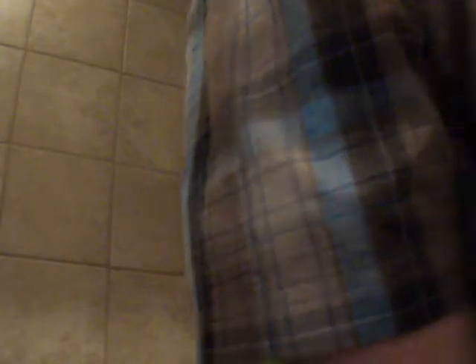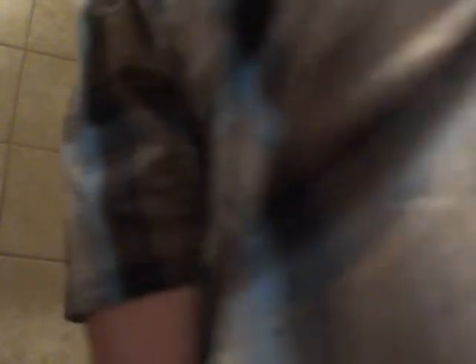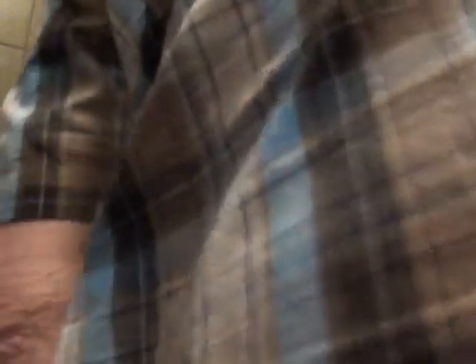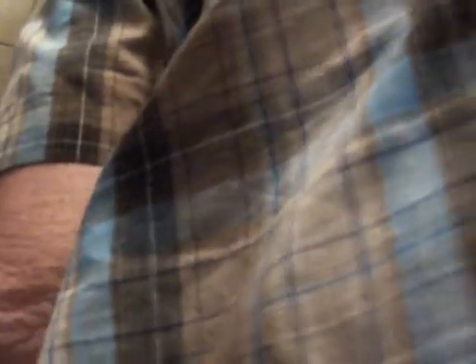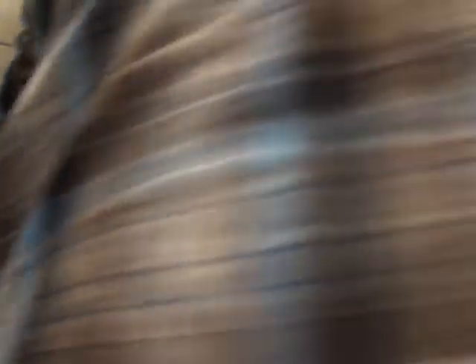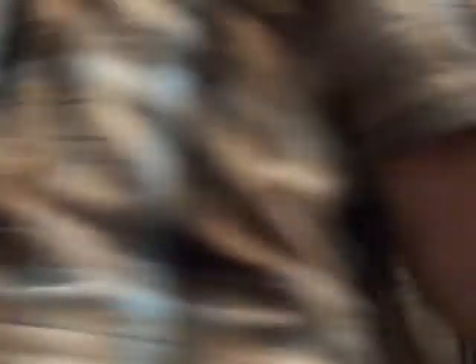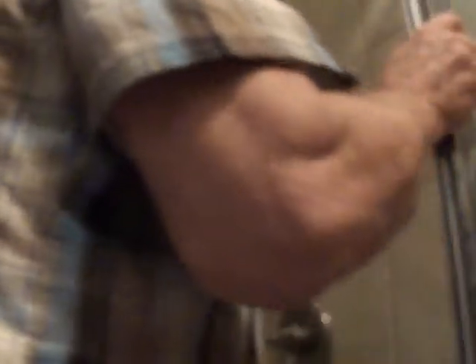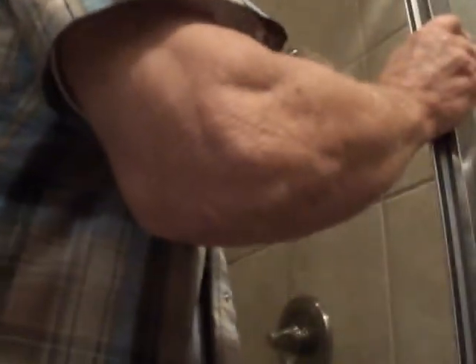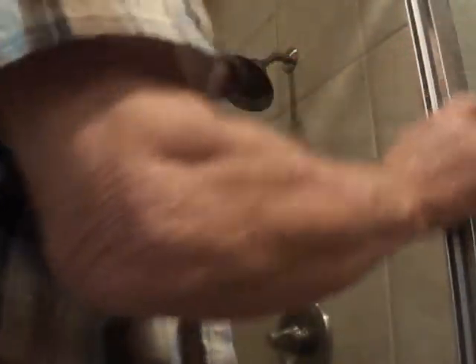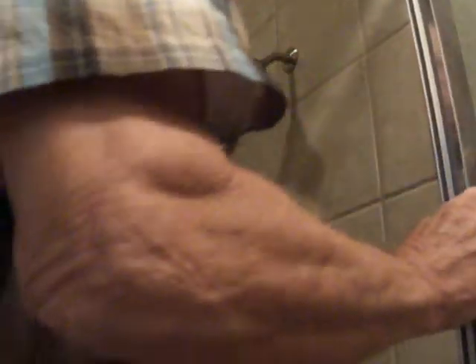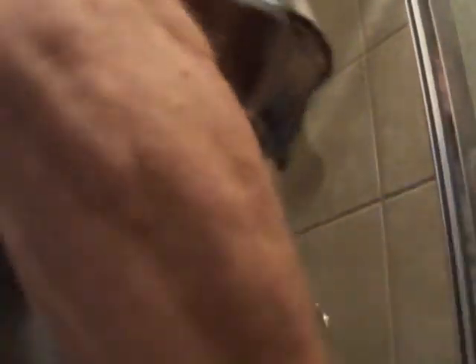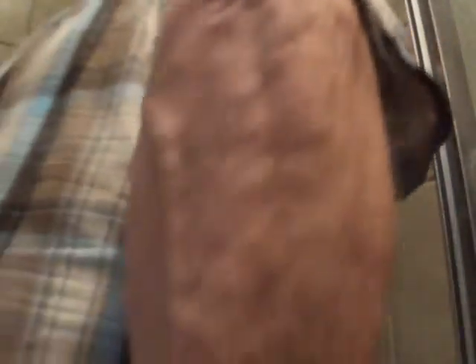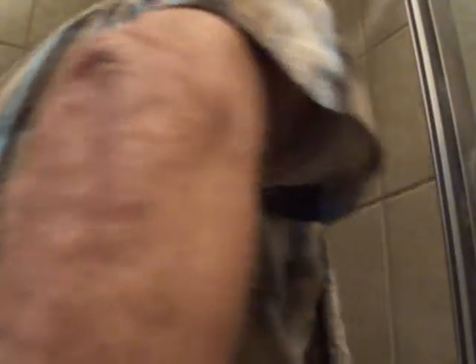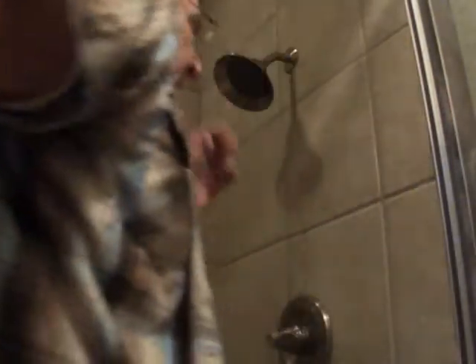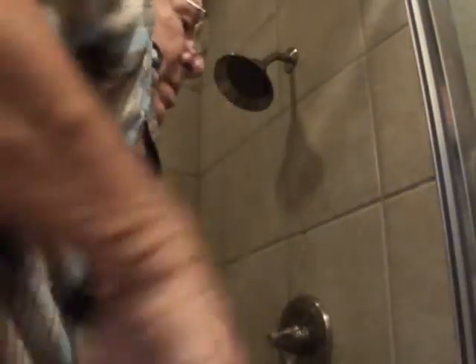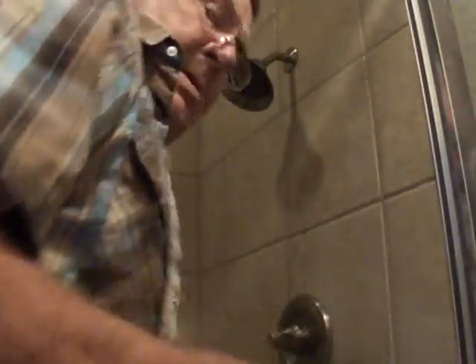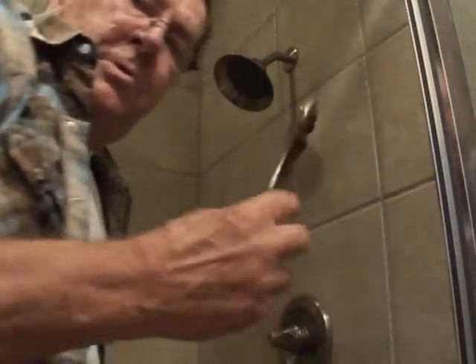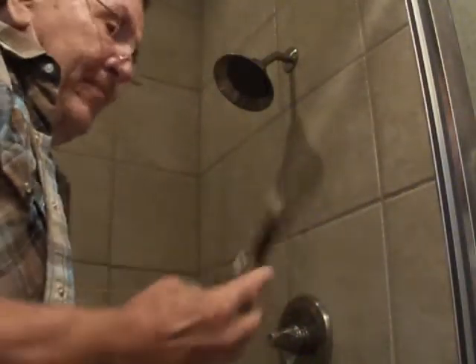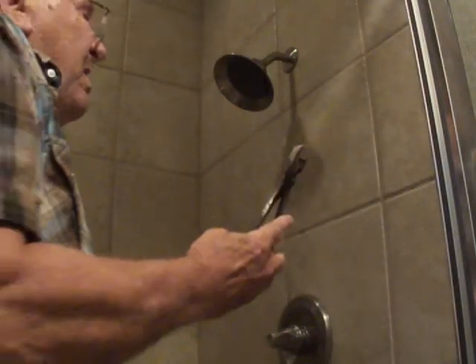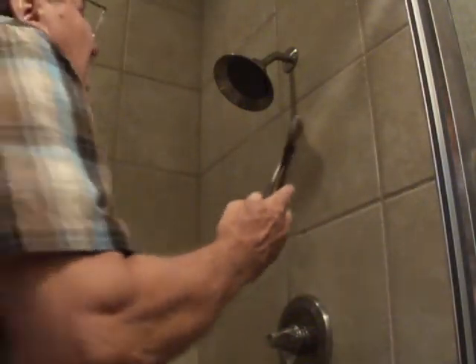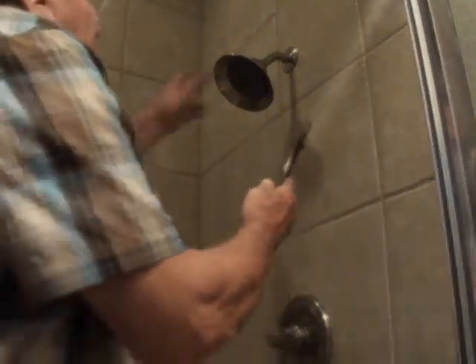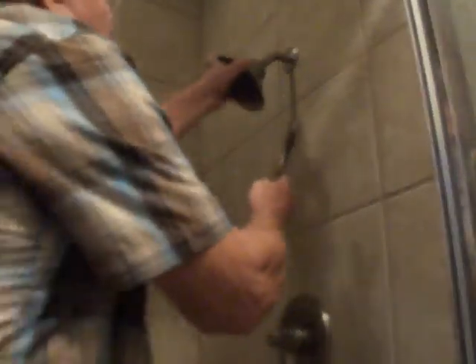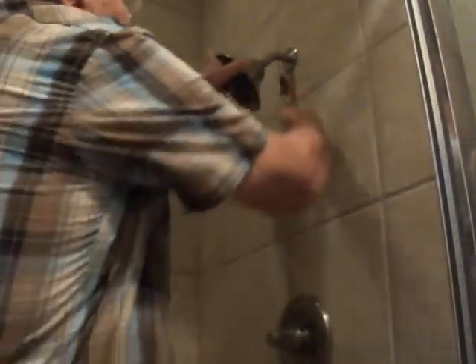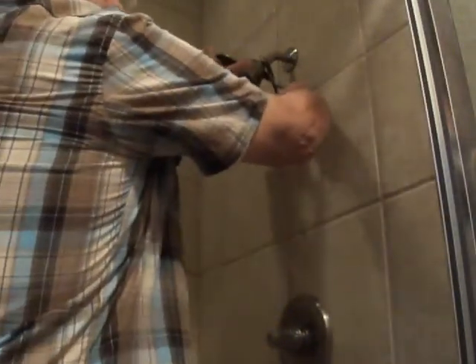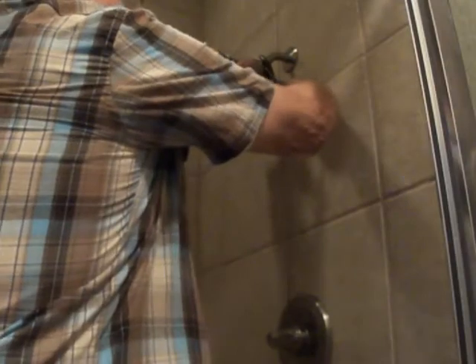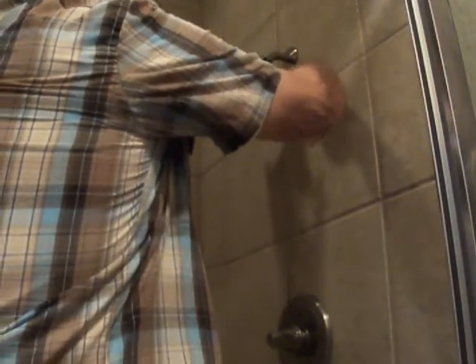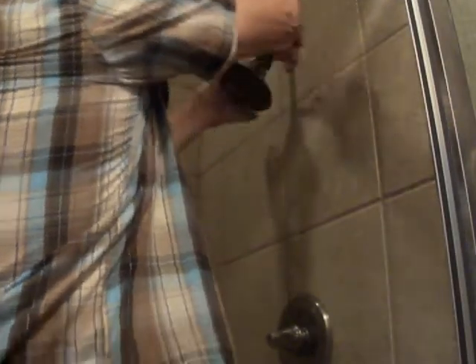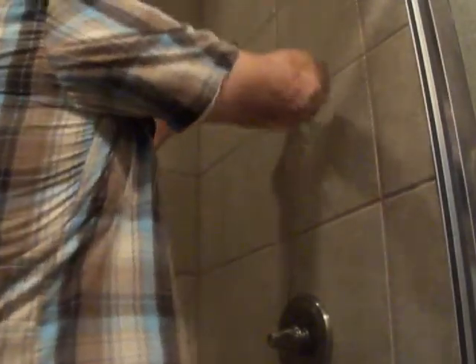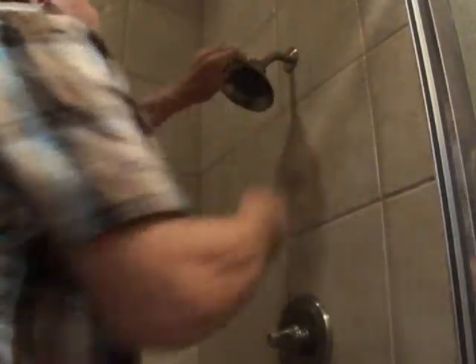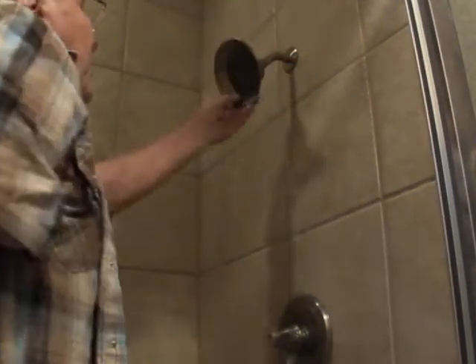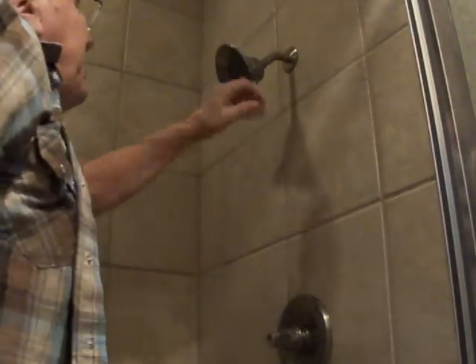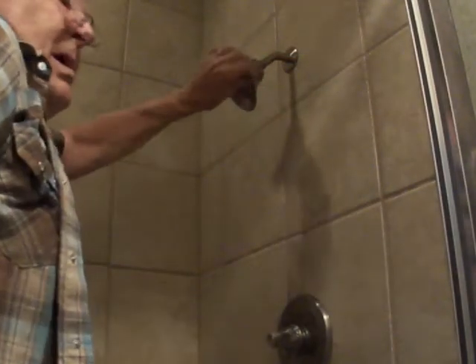Okay, turn the water off. Take a pair of pliers and get behind it. Loosen the shower head.